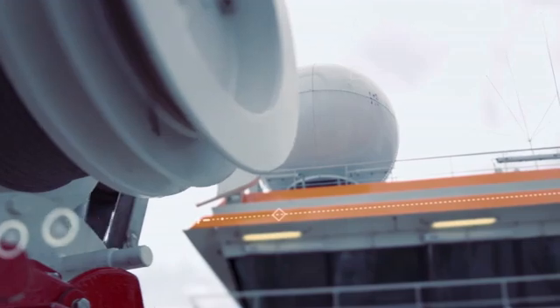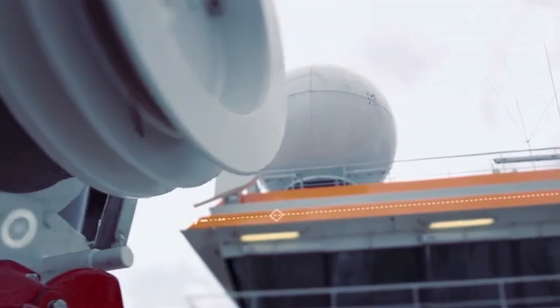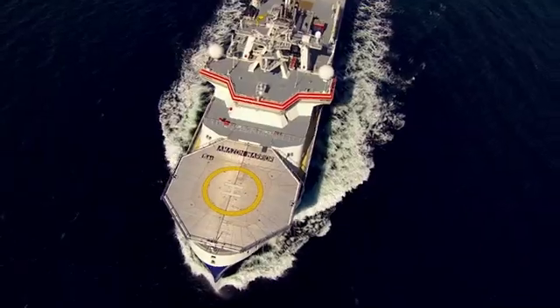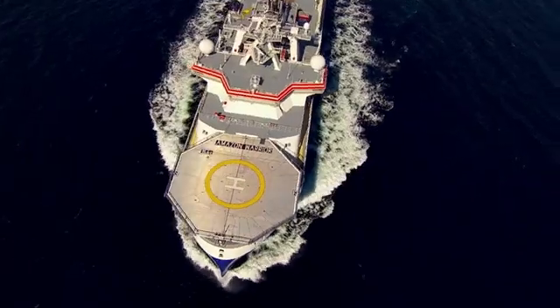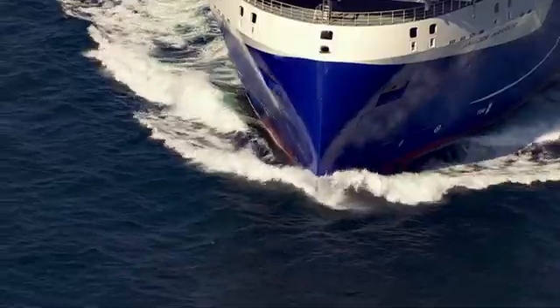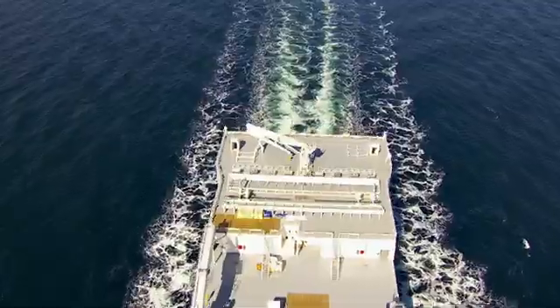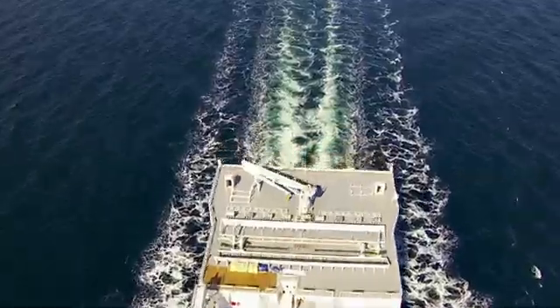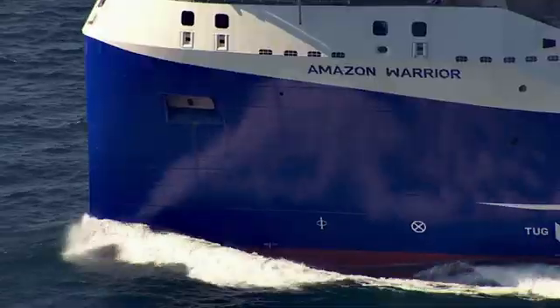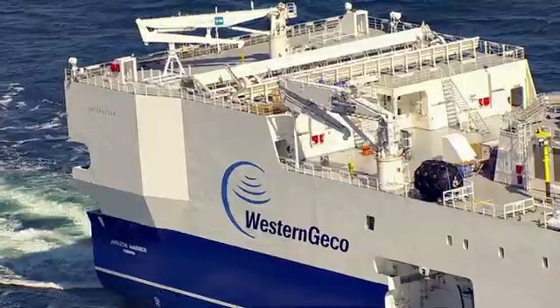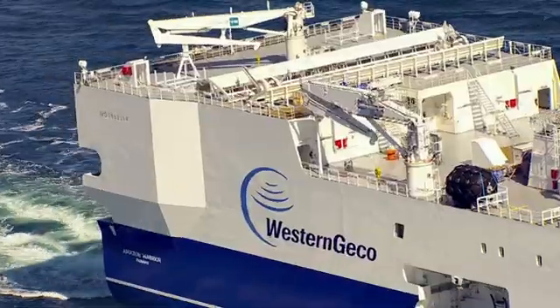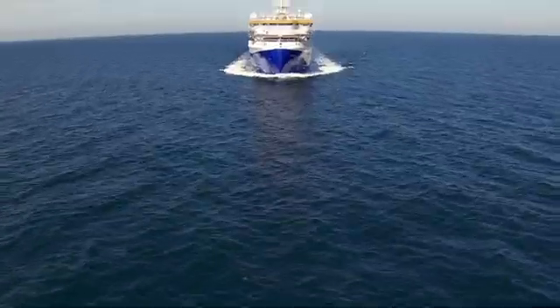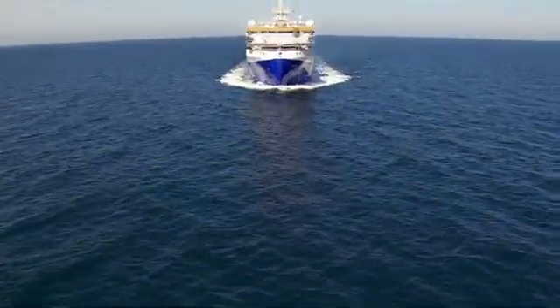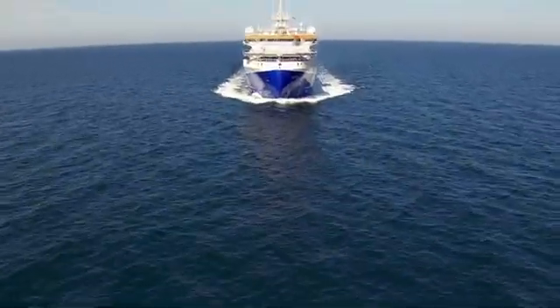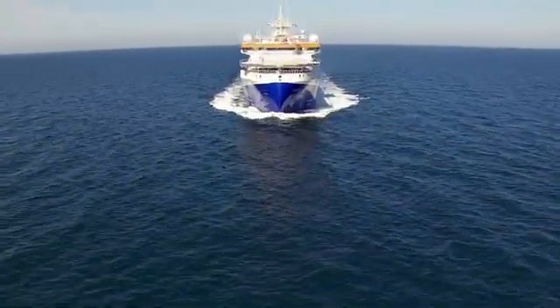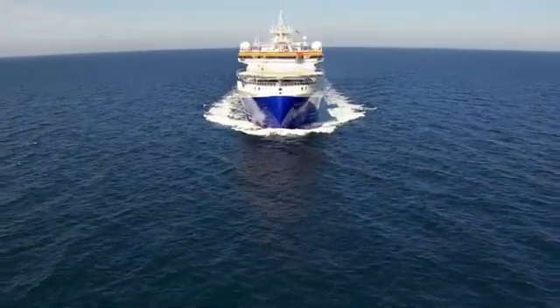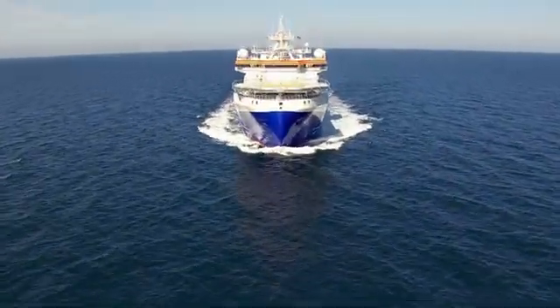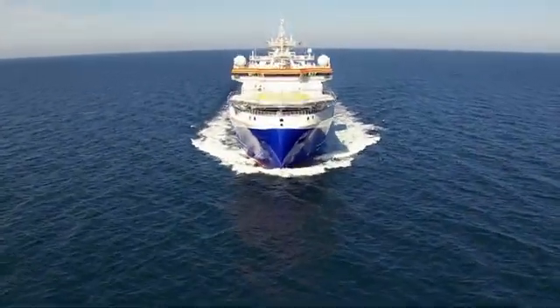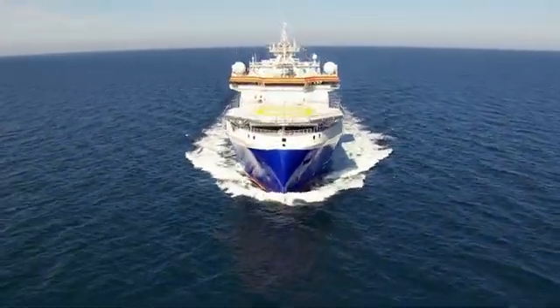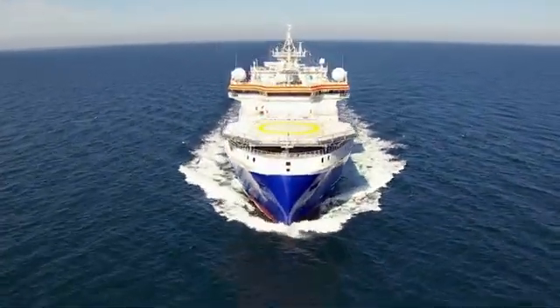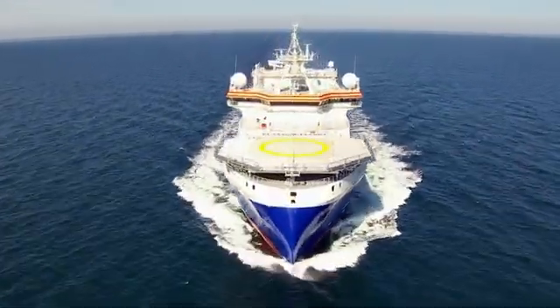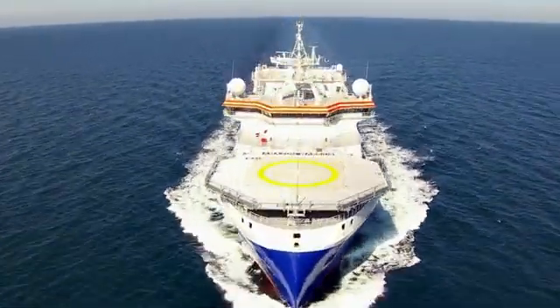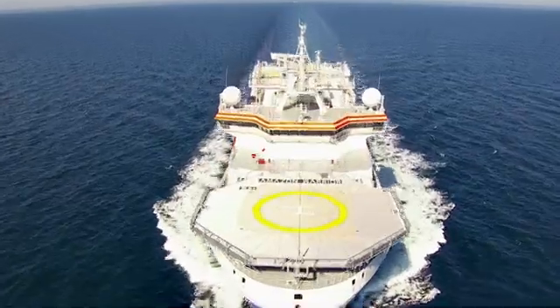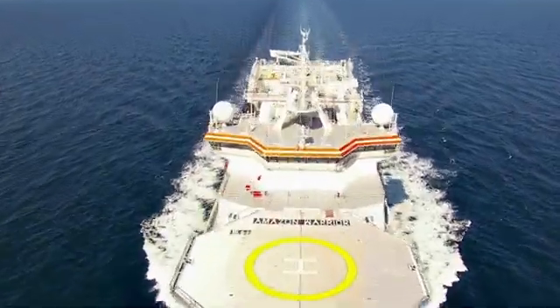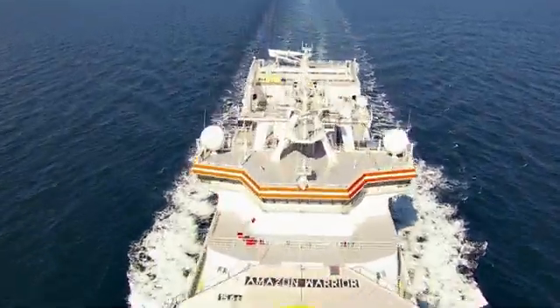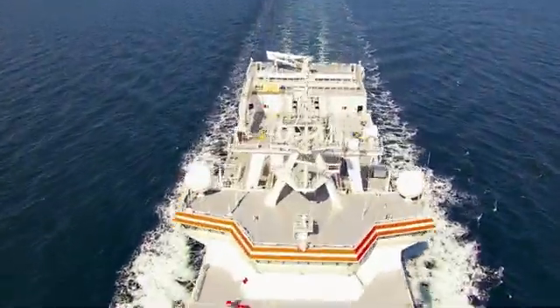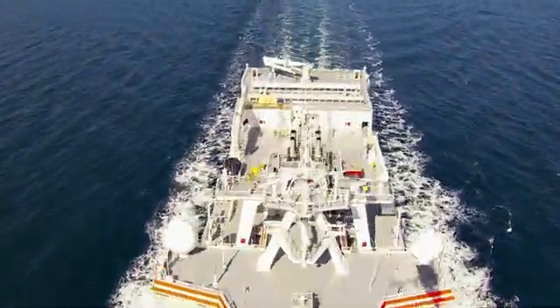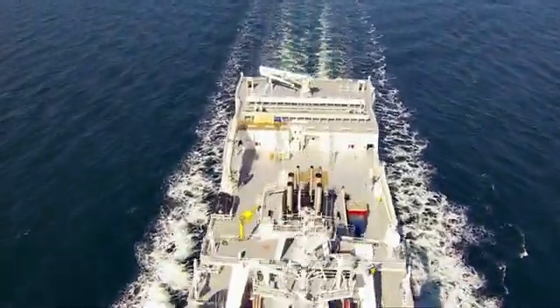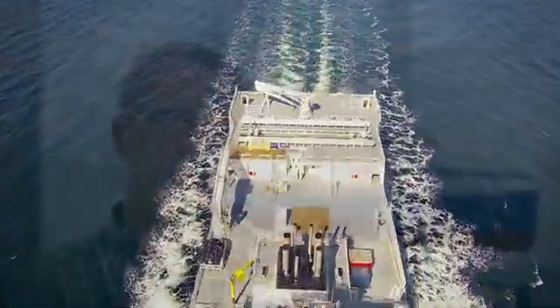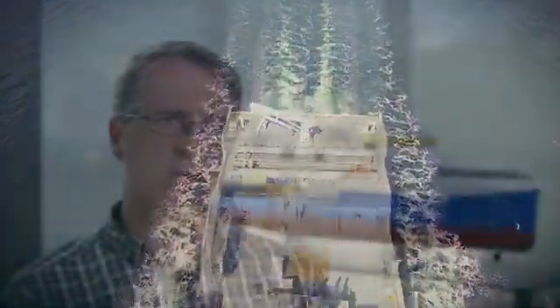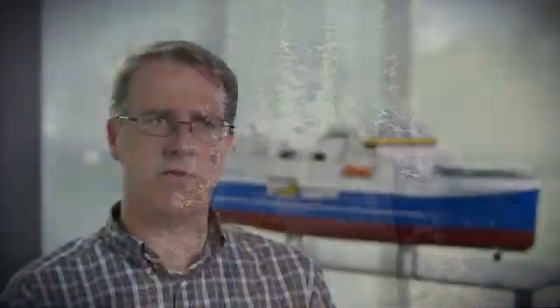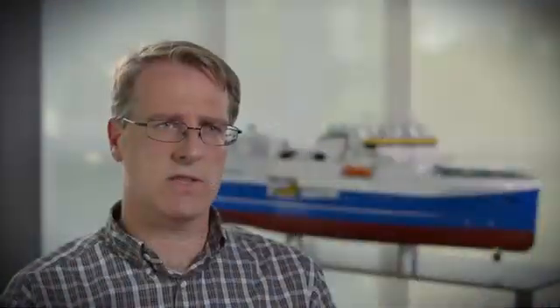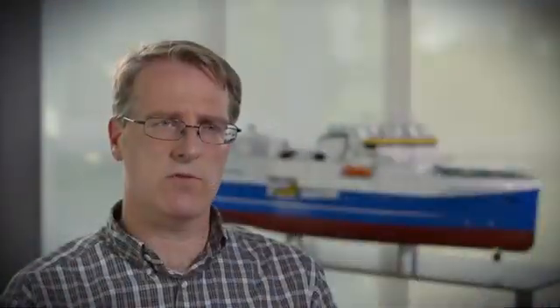I think our customers will see this as one of the best ships available to them. It is an extraordinary ship and it really will provide us with a fantastic future.